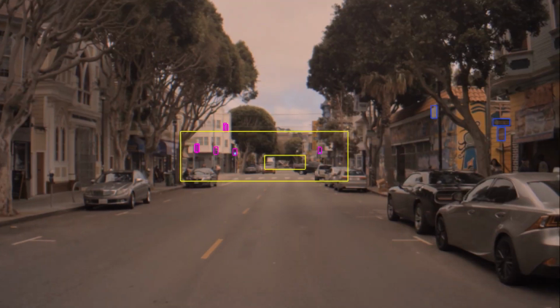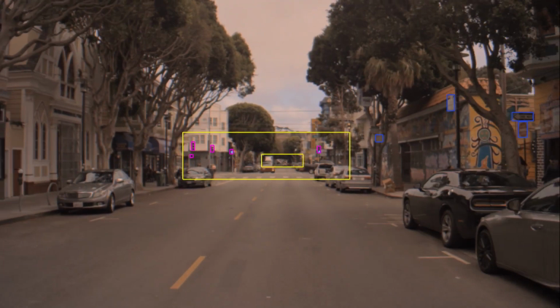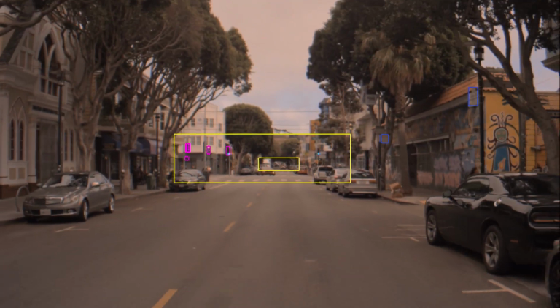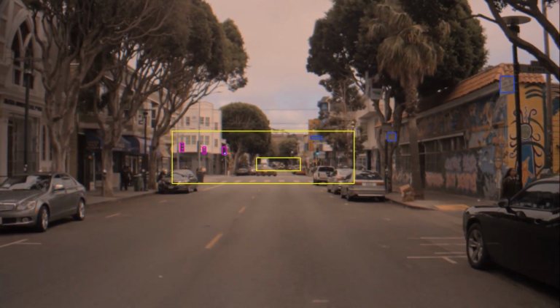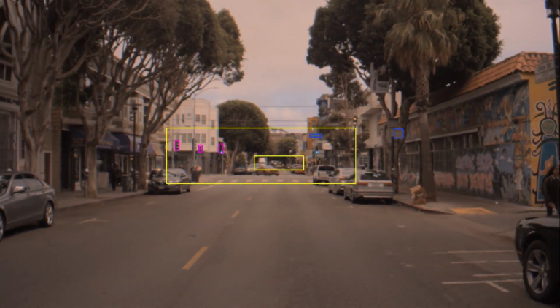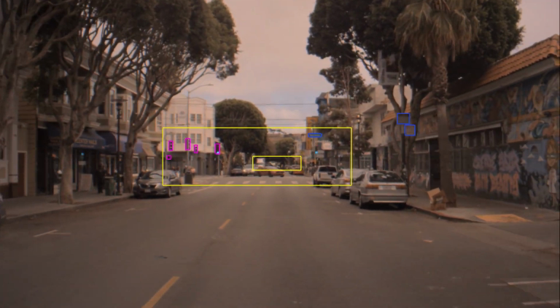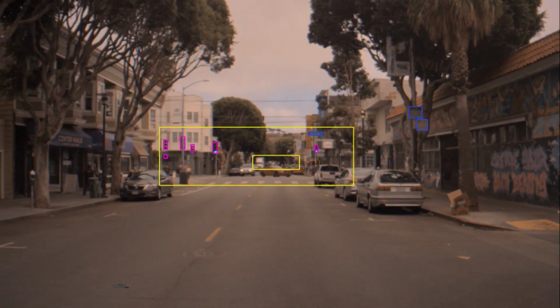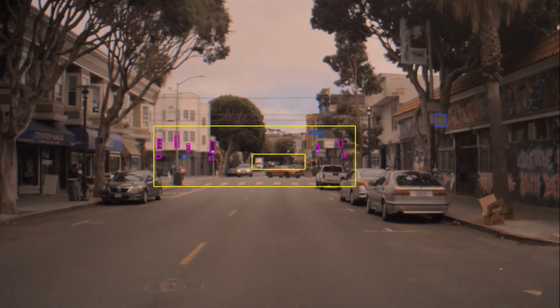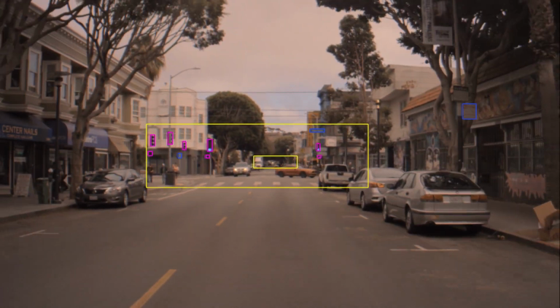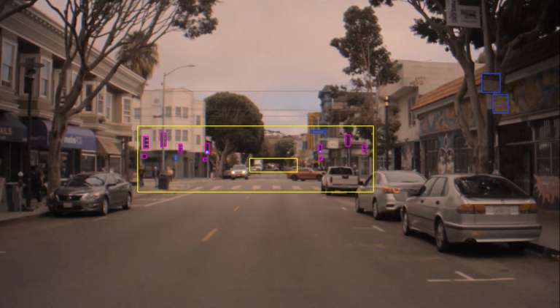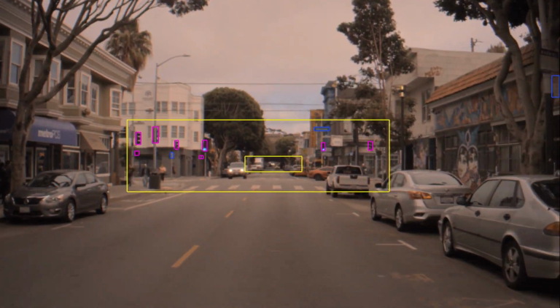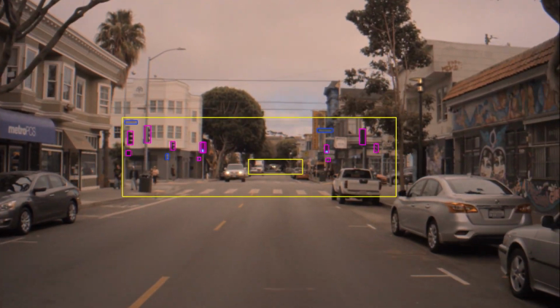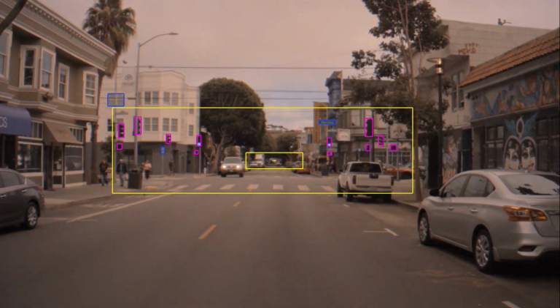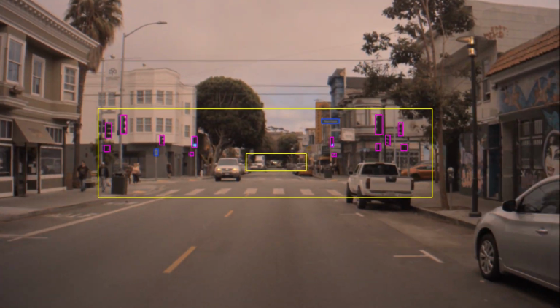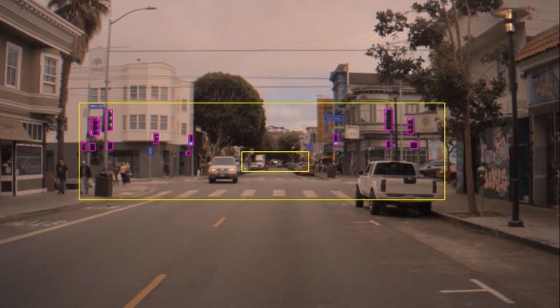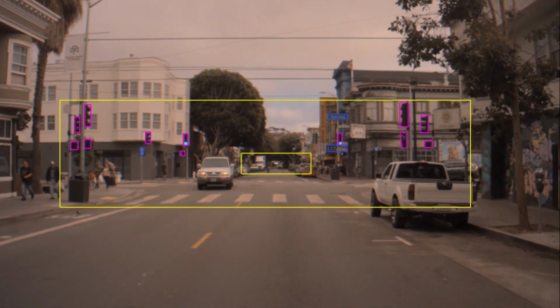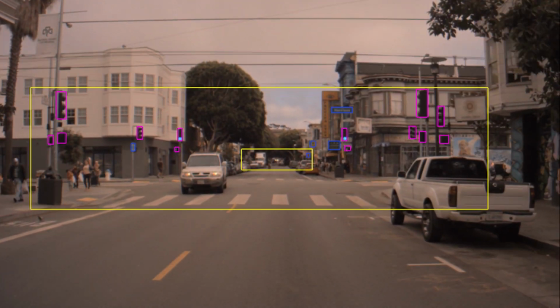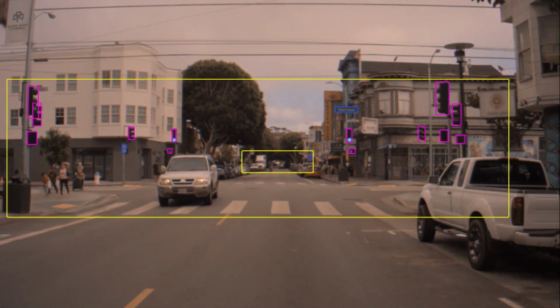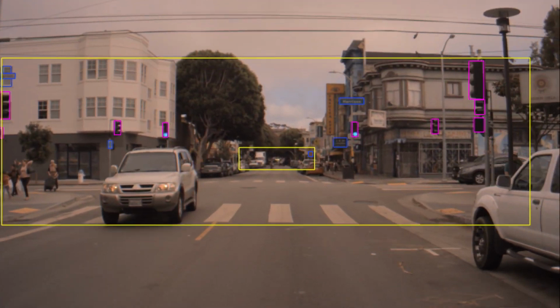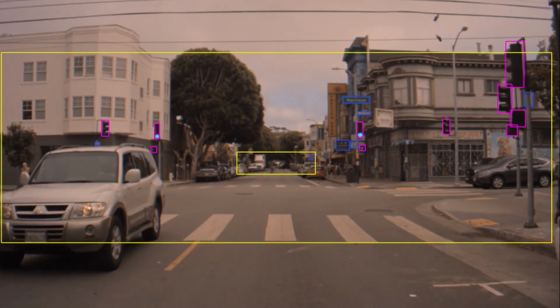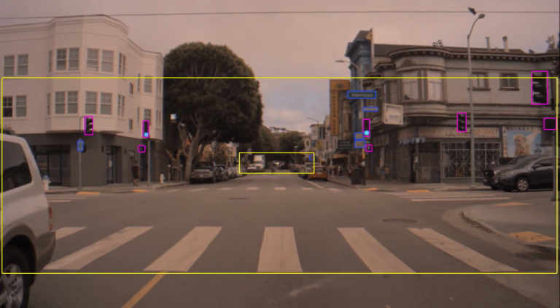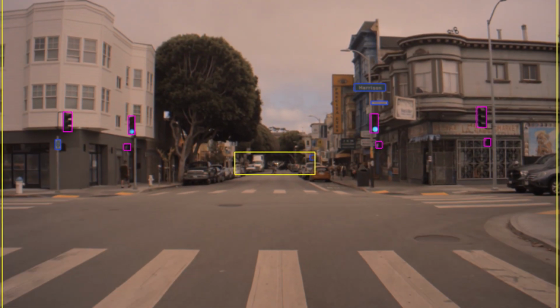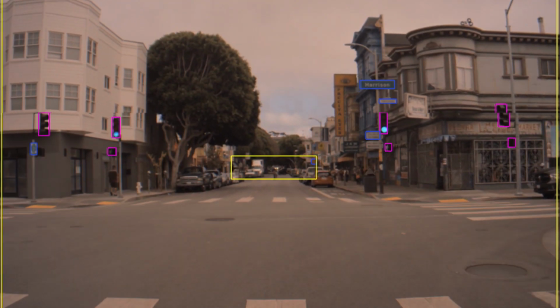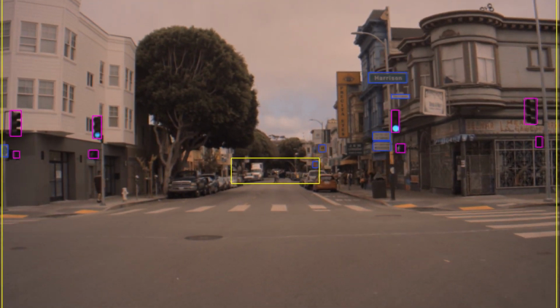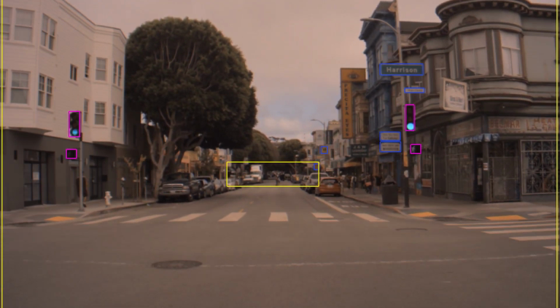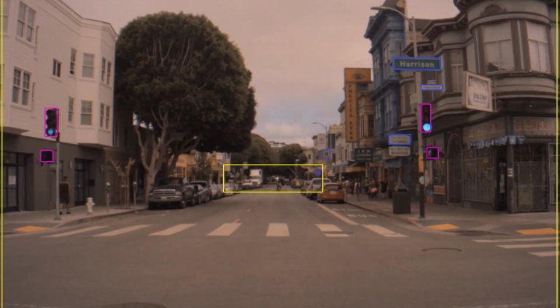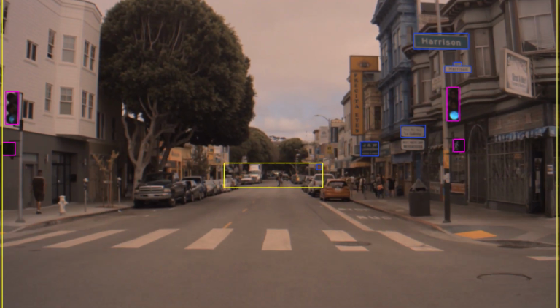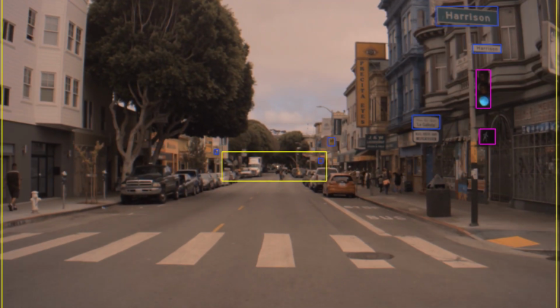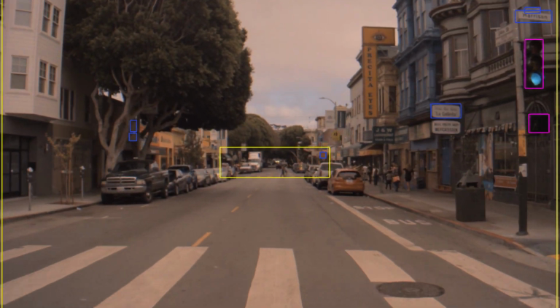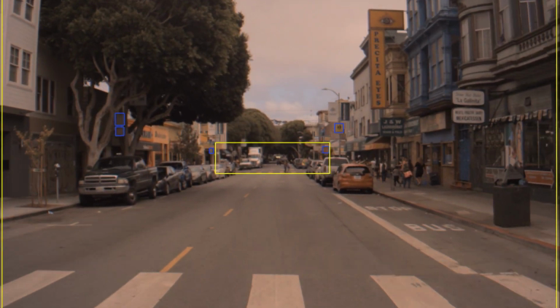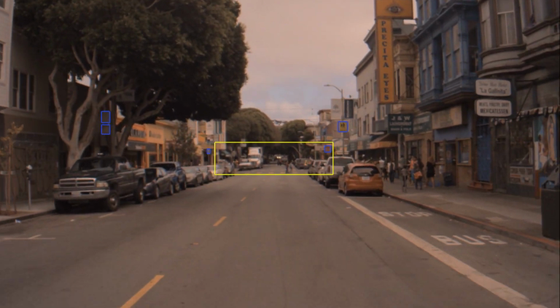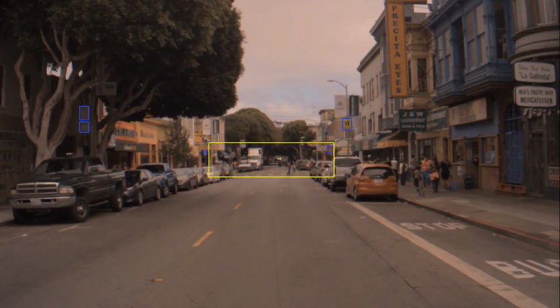Here, WaitNet is detecting different types of intersections. First, a traffic light-controlled one, followed by a stop sign-controlled intersection with a pedestrian crosswalk.